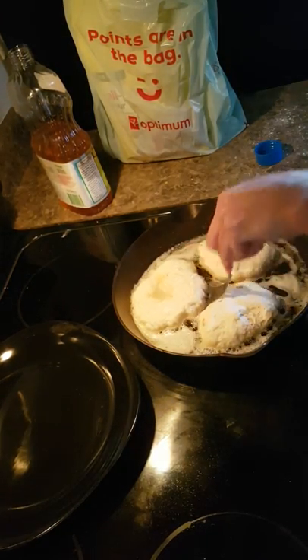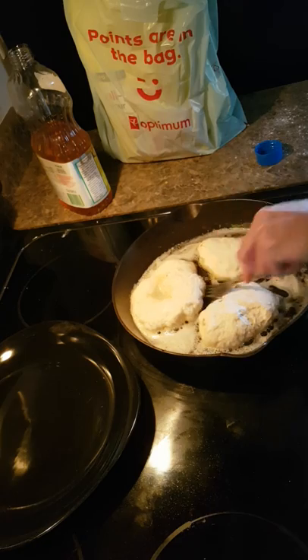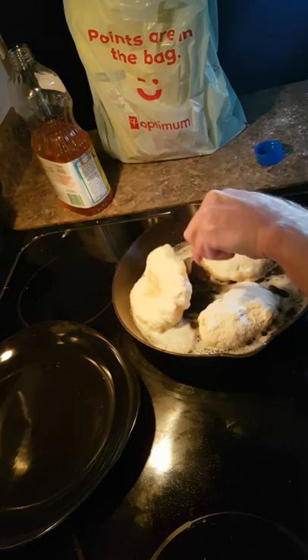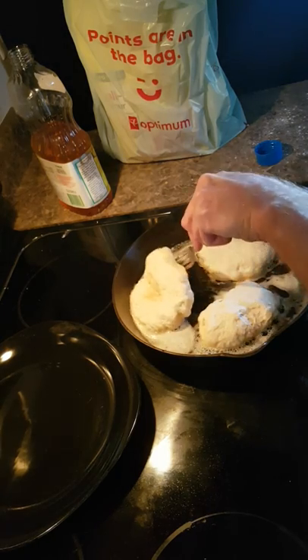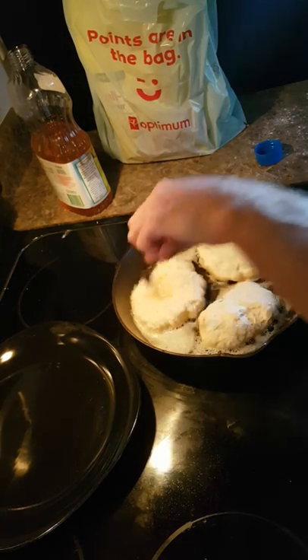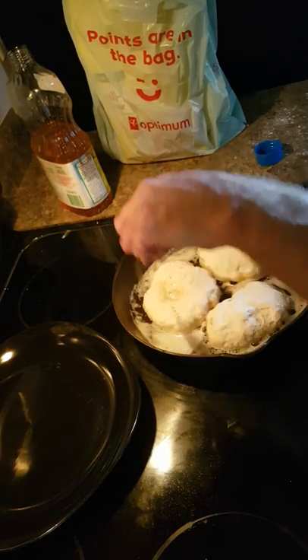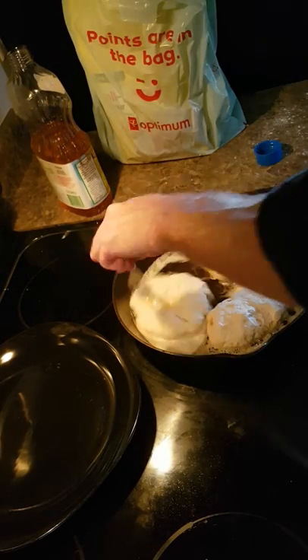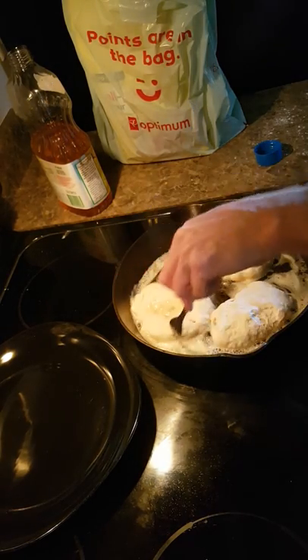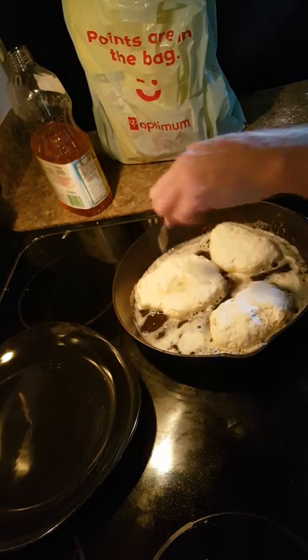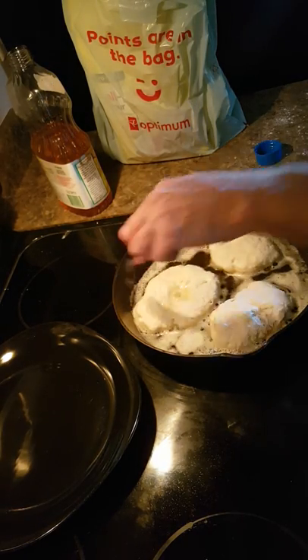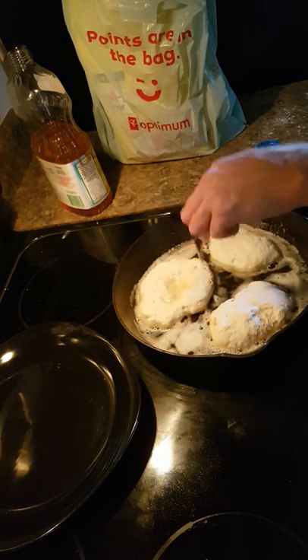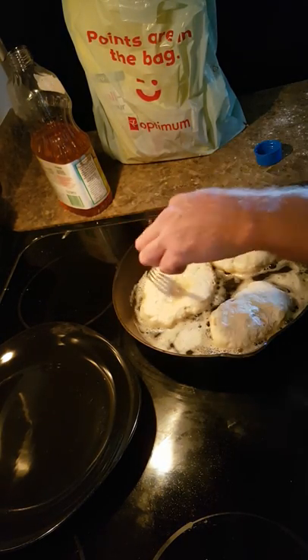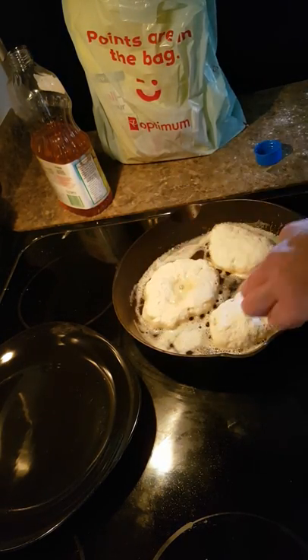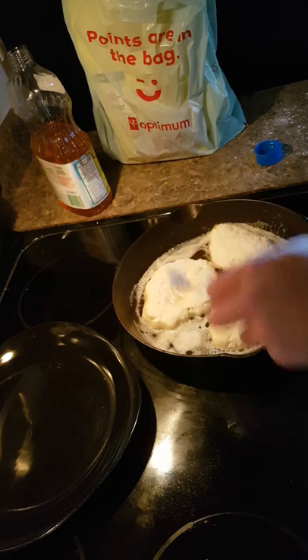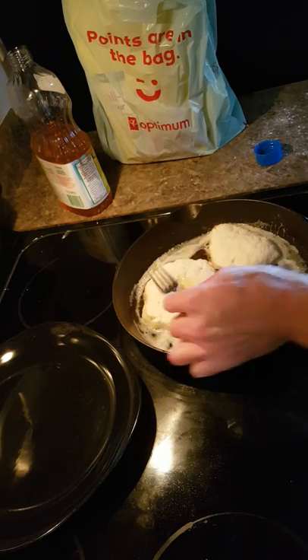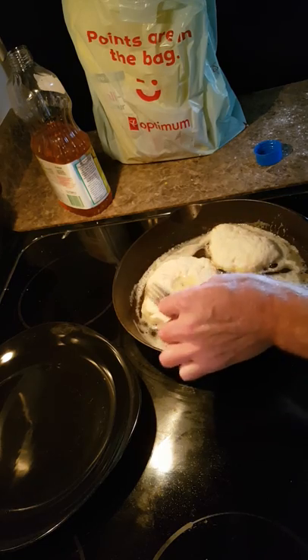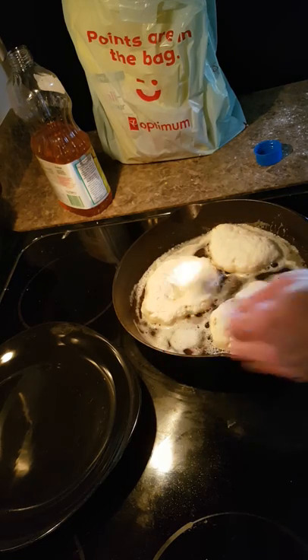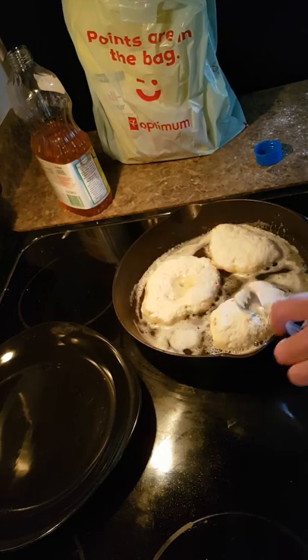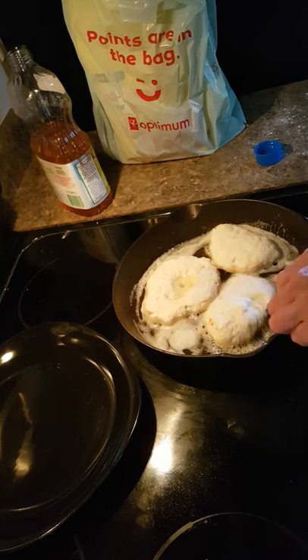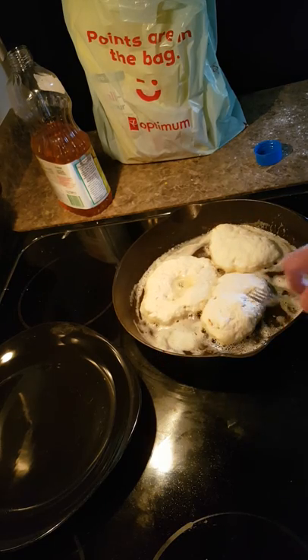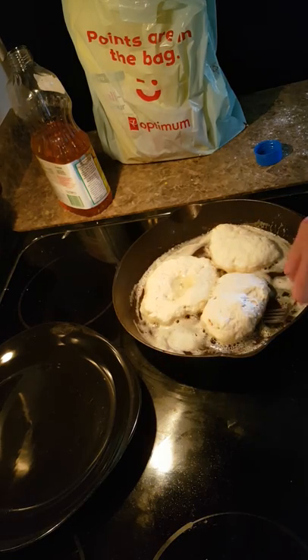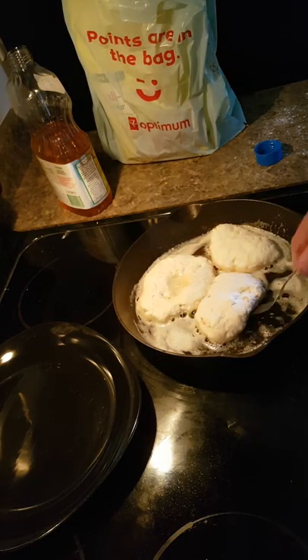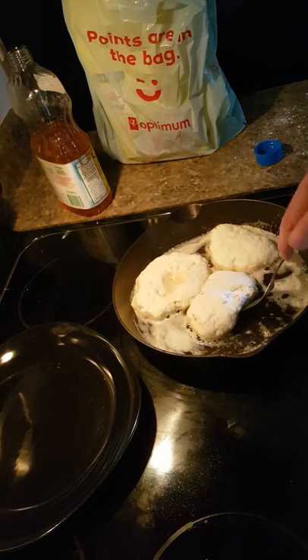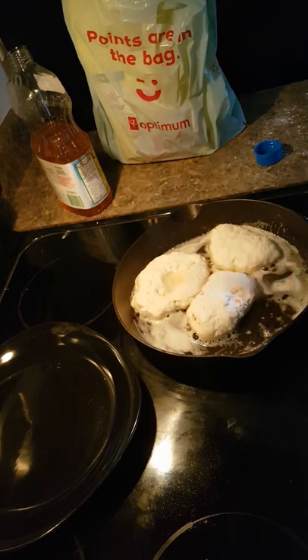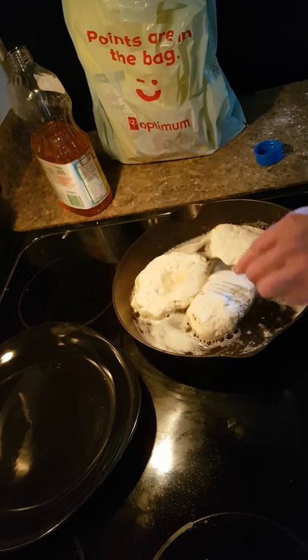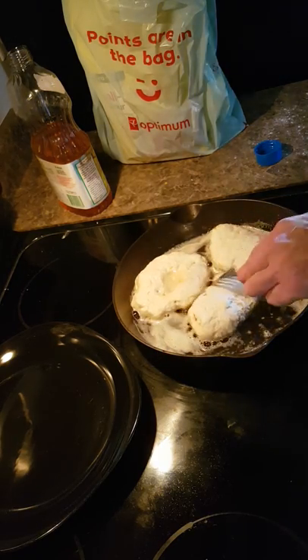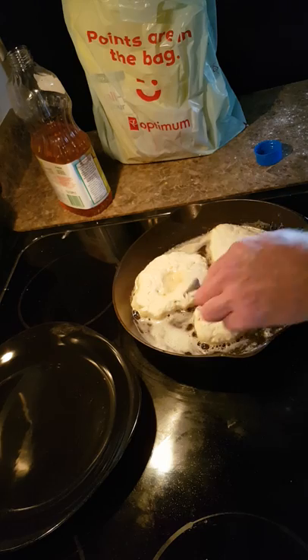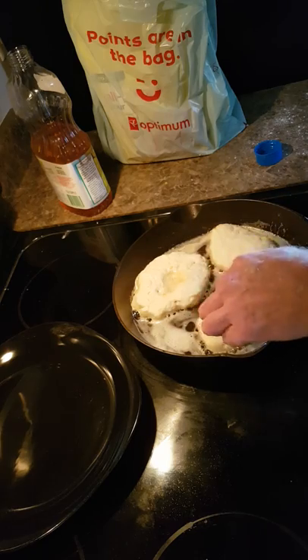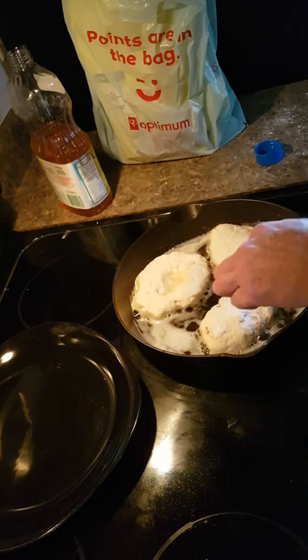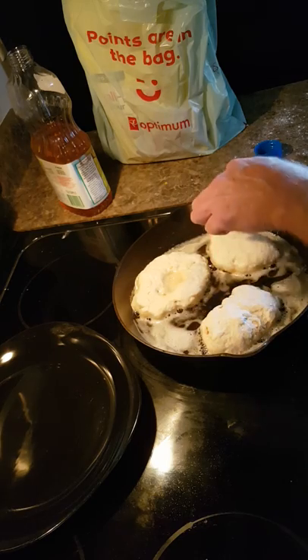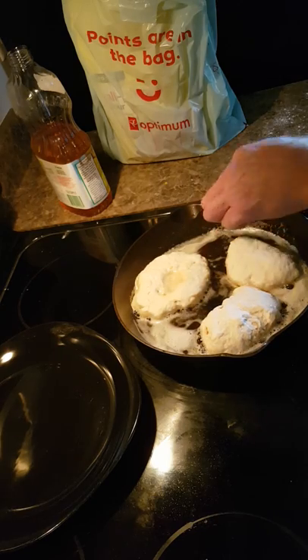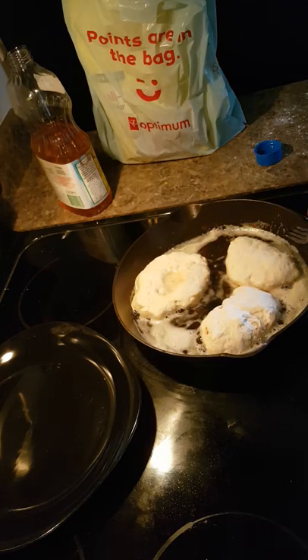Just starting to brown. See how much it's risen already? I'm shifting it around — I don't want to move them too much. I'm going to break one open.